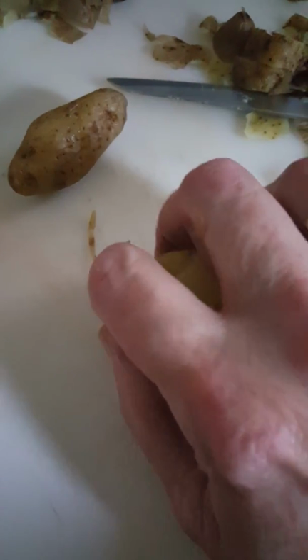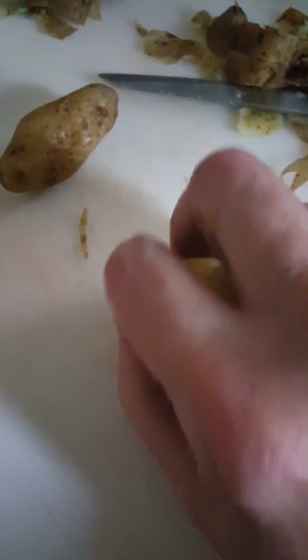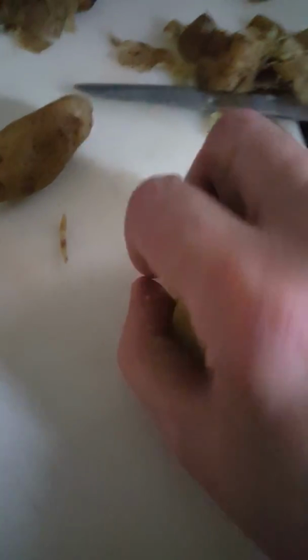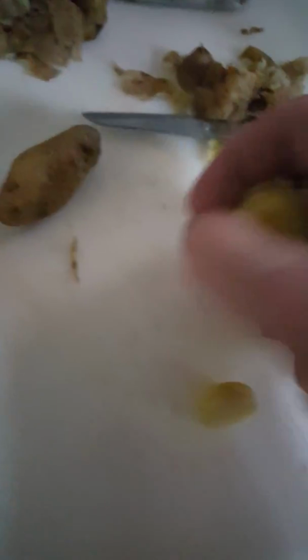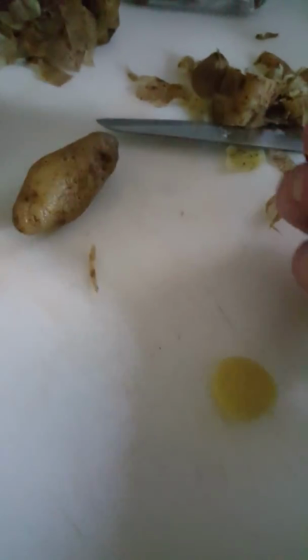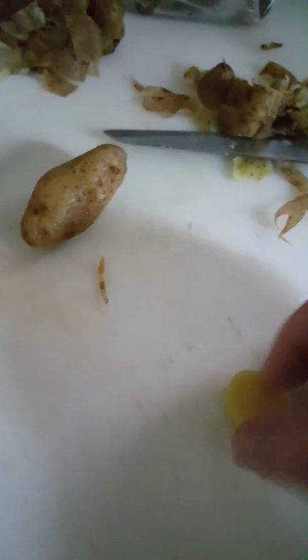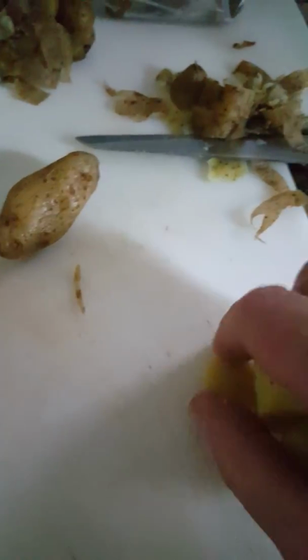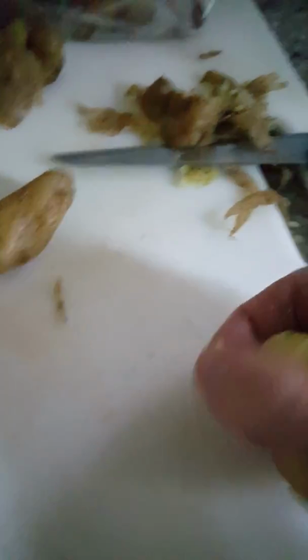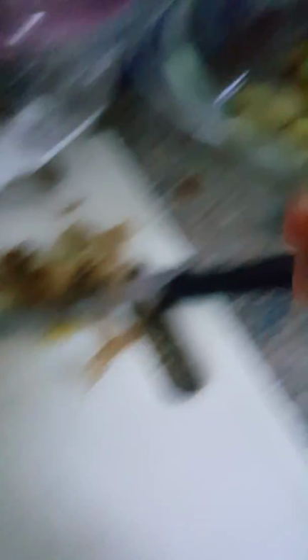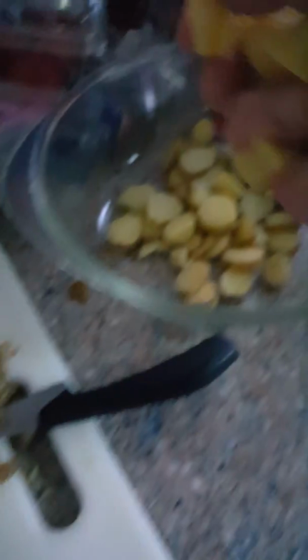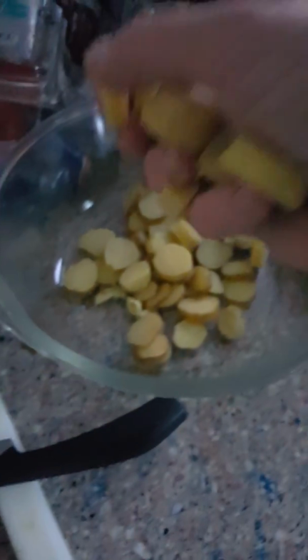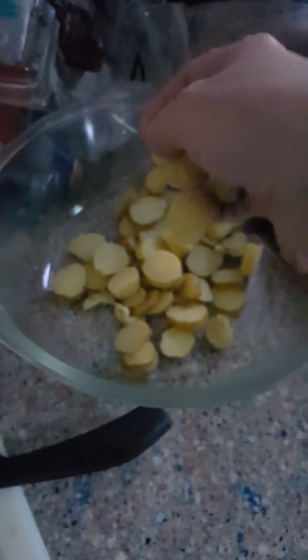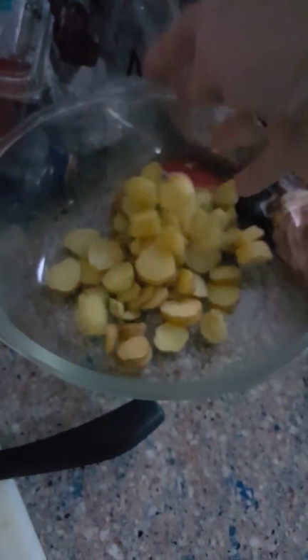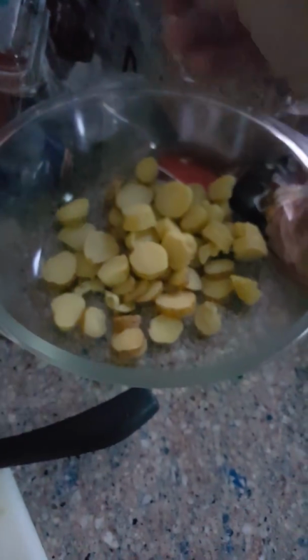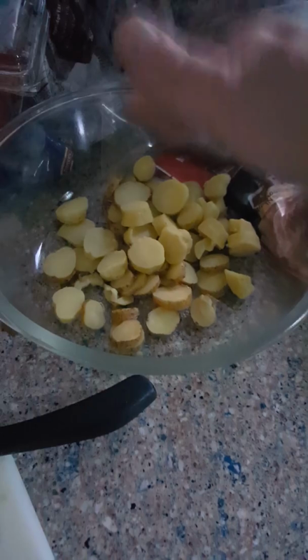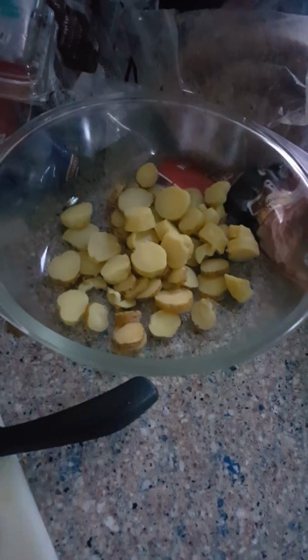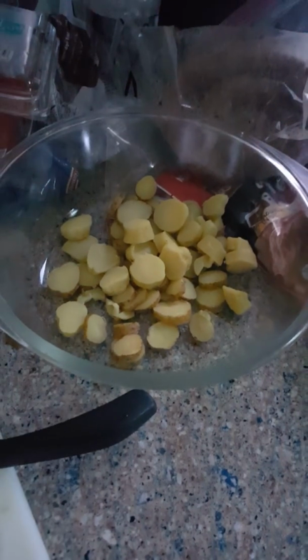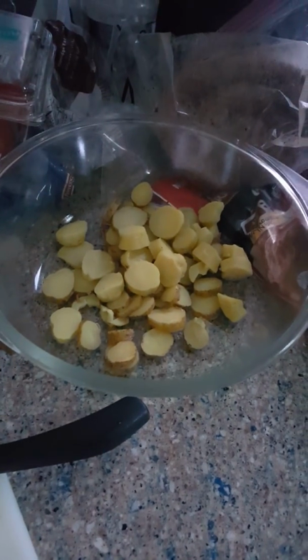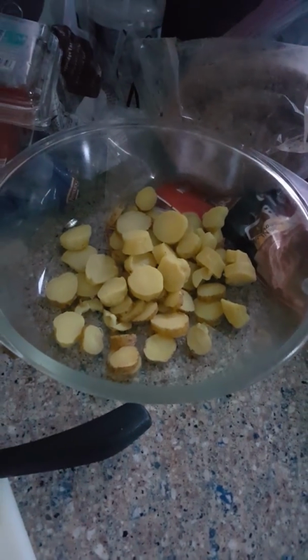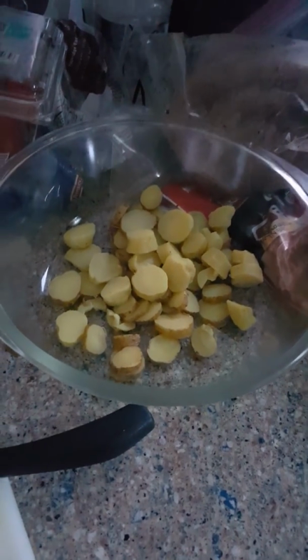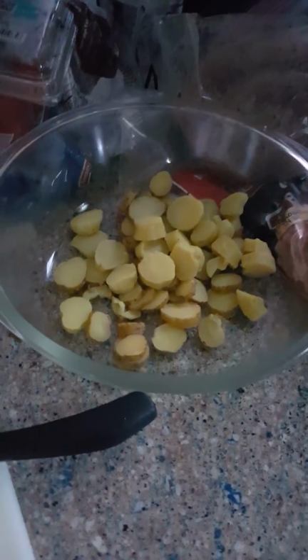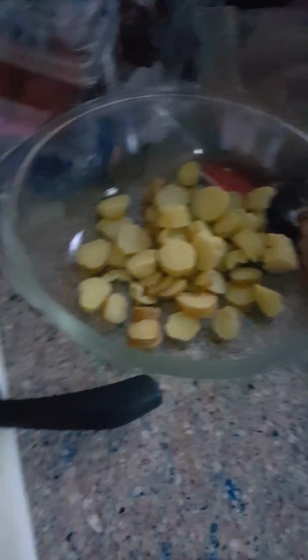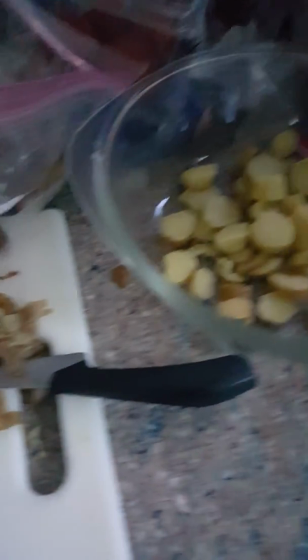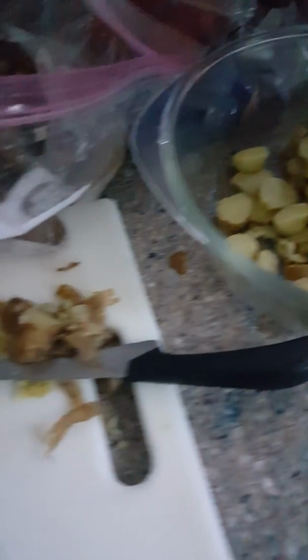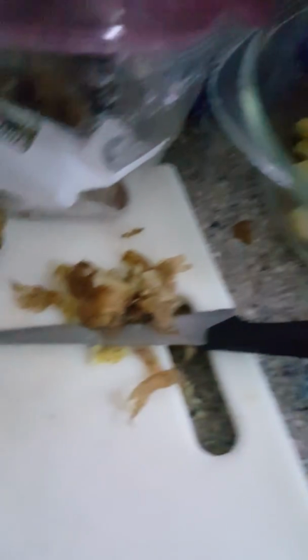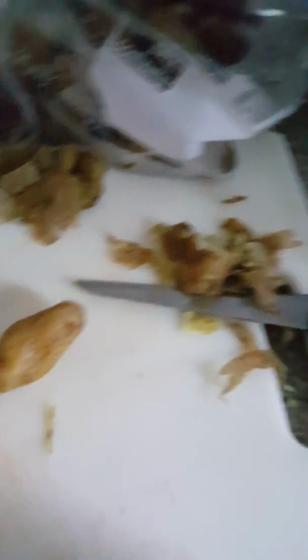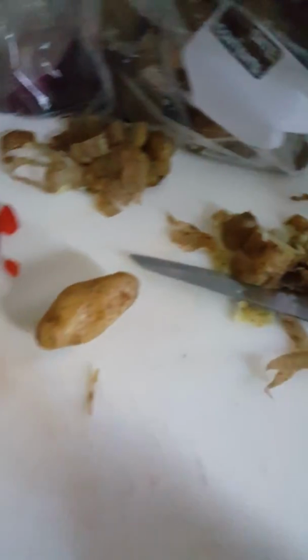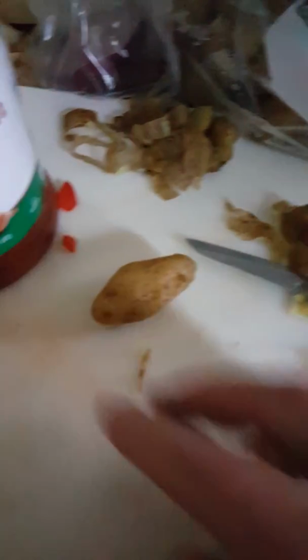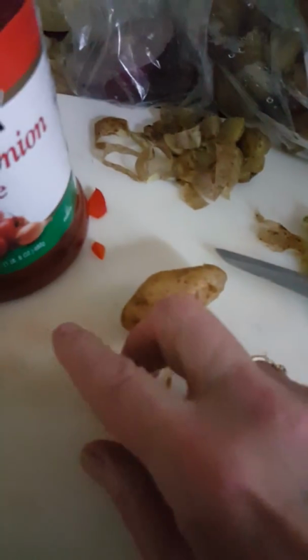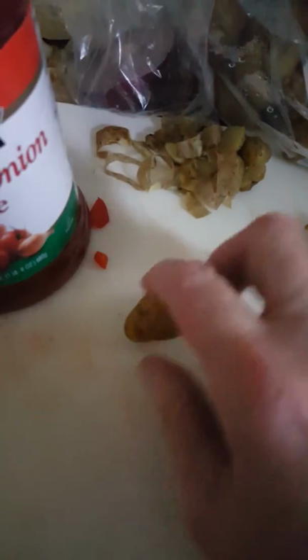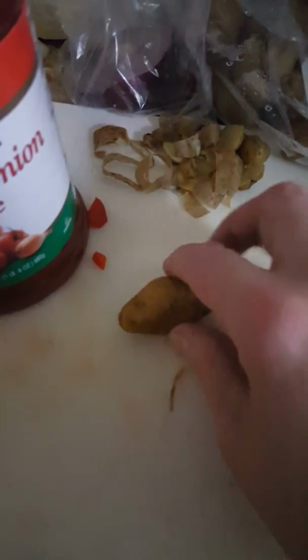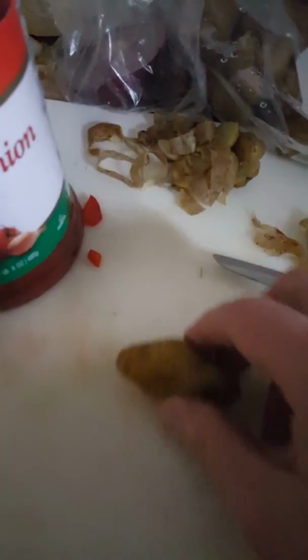Take them and throw them in the bowl, and start with our next one.